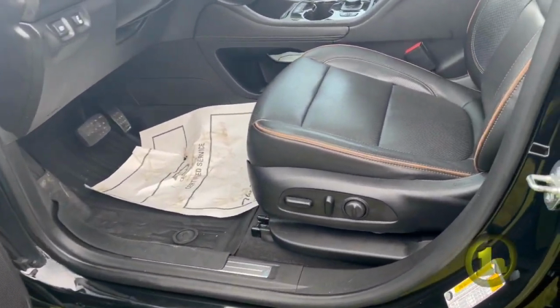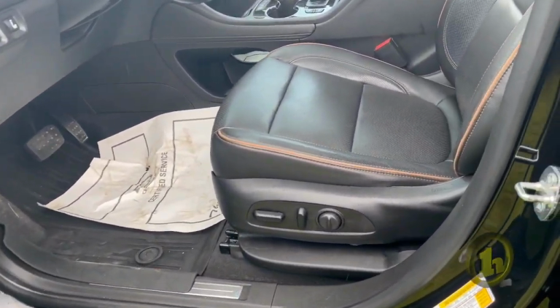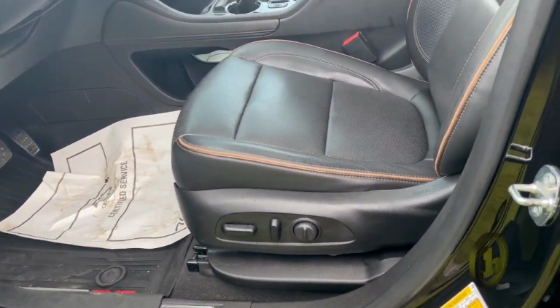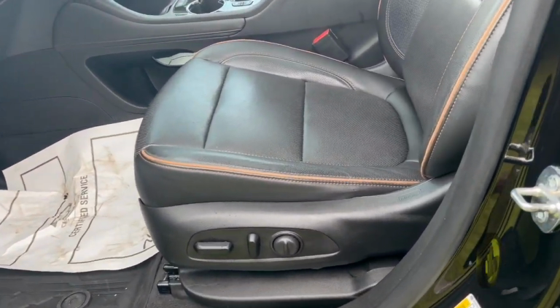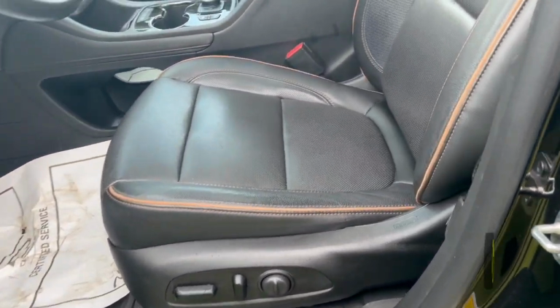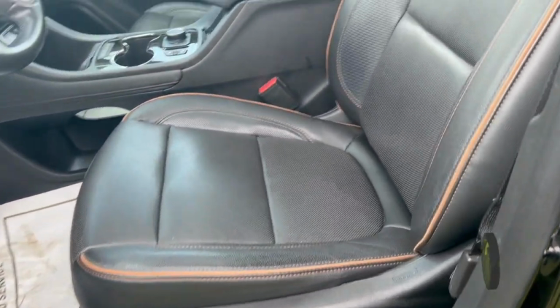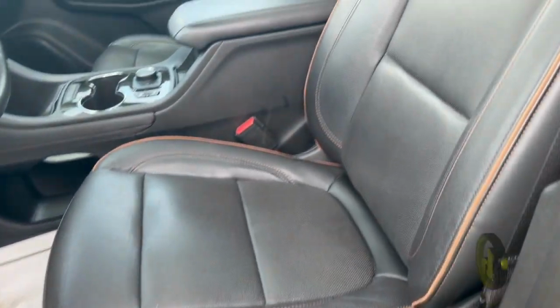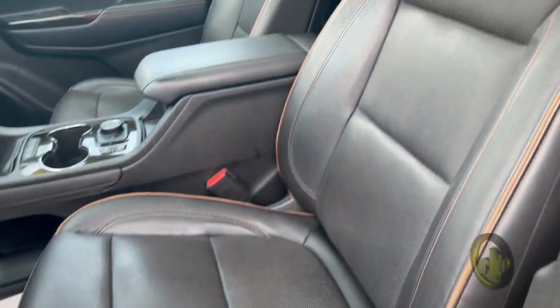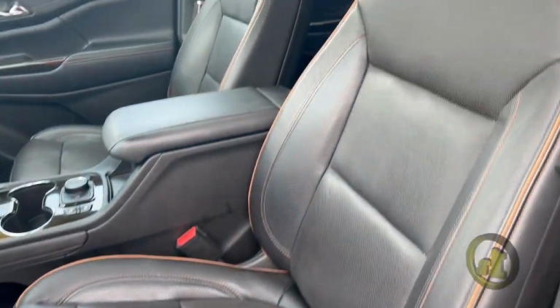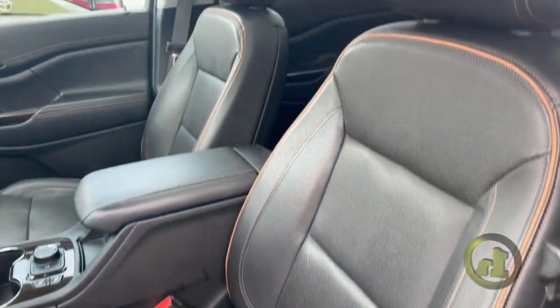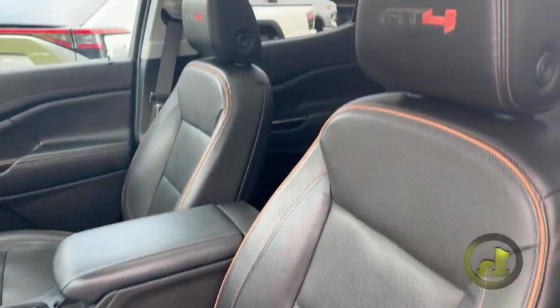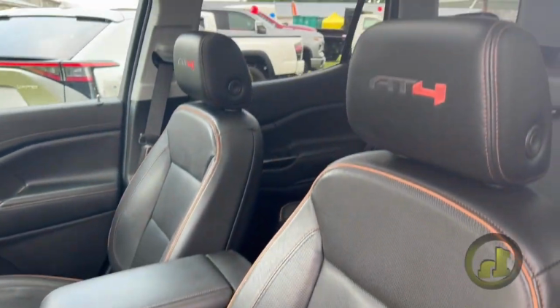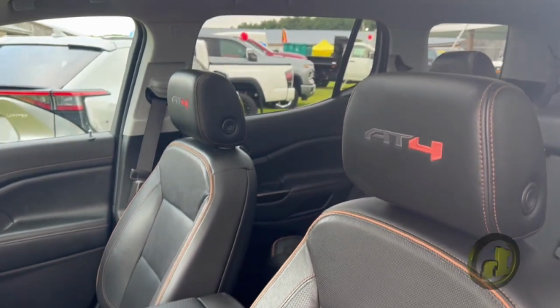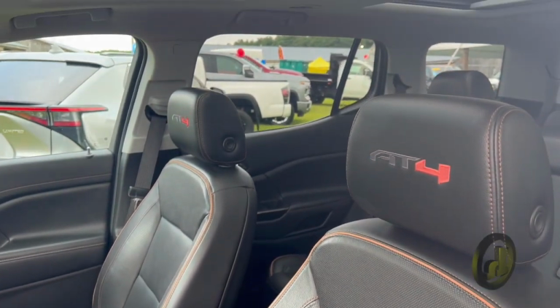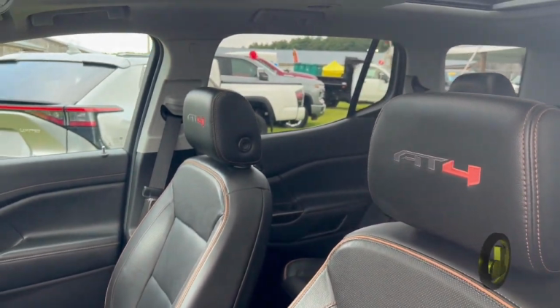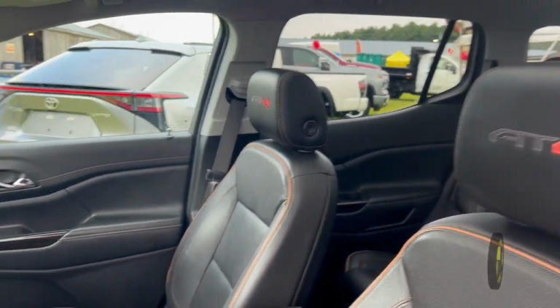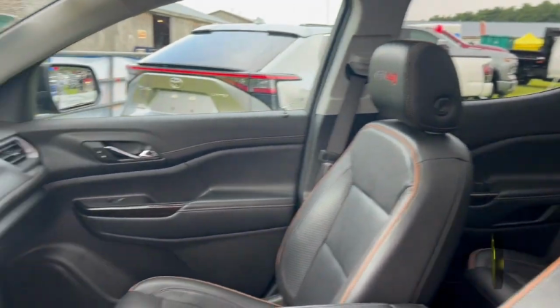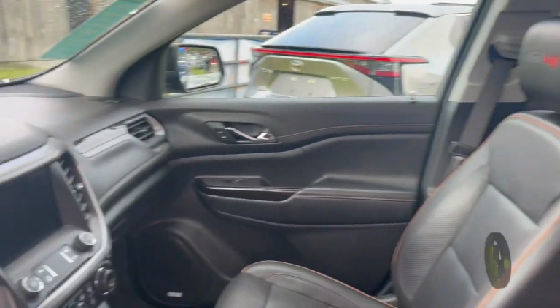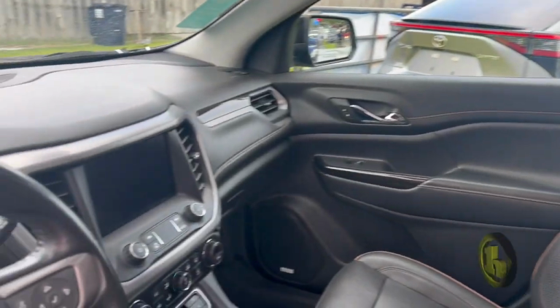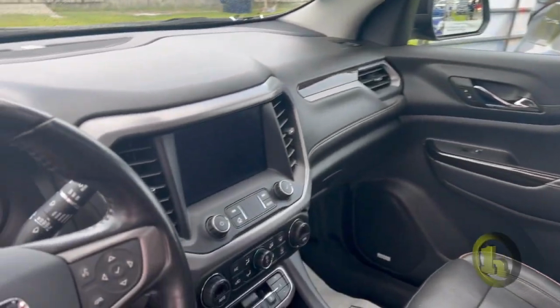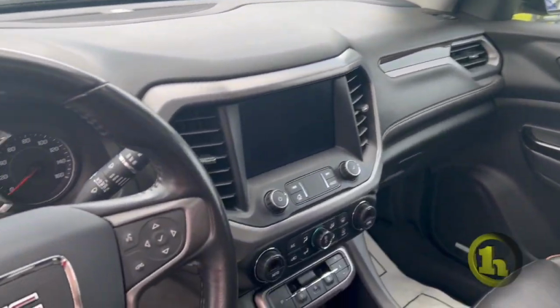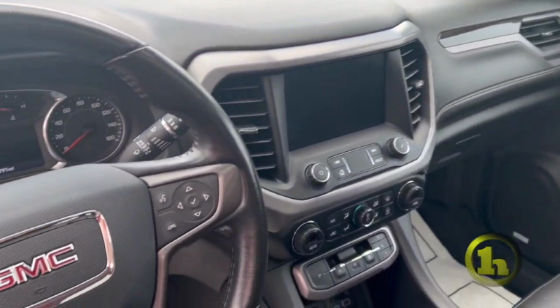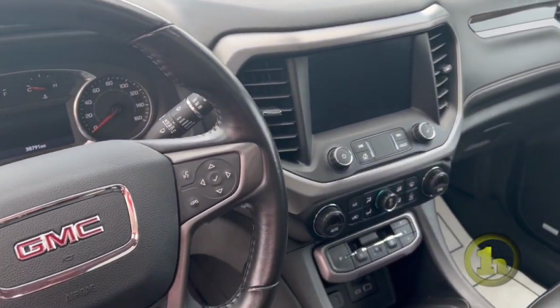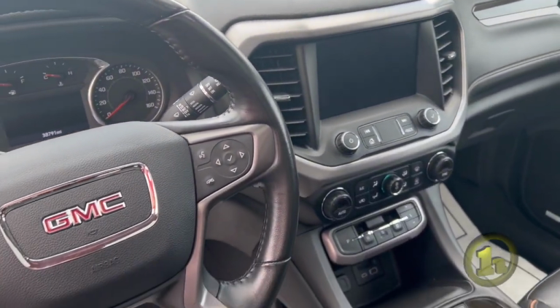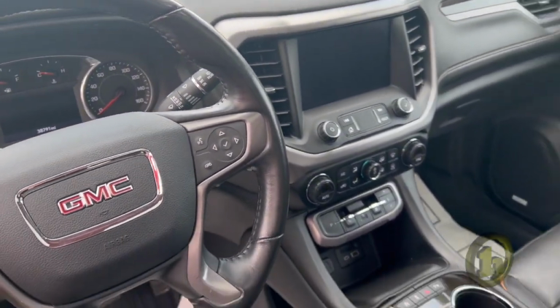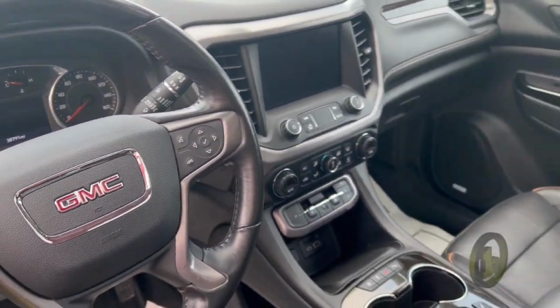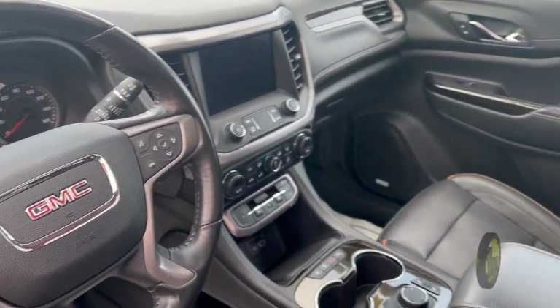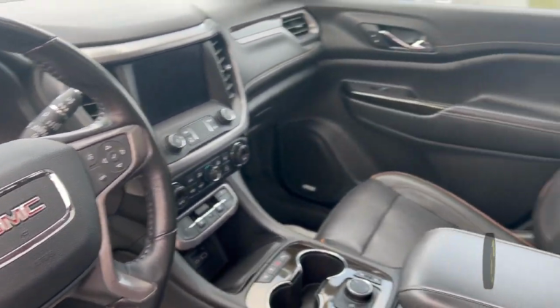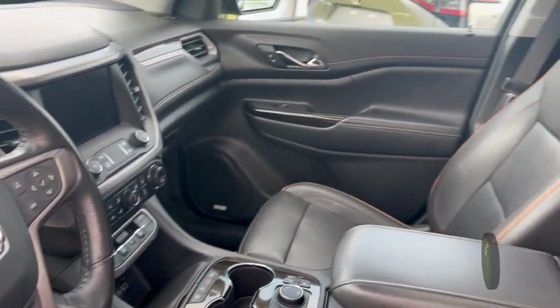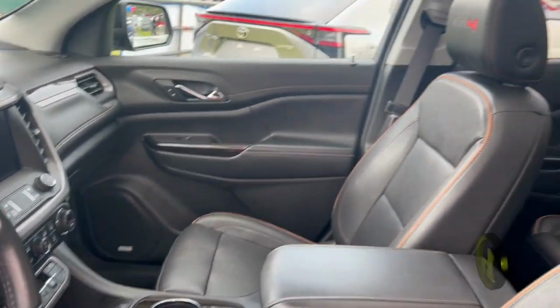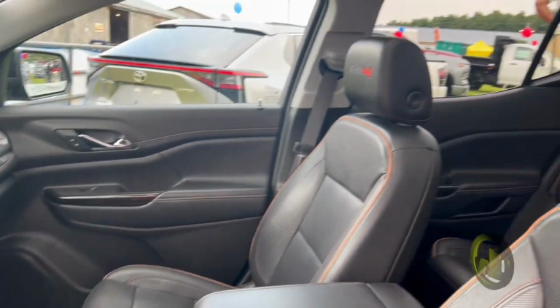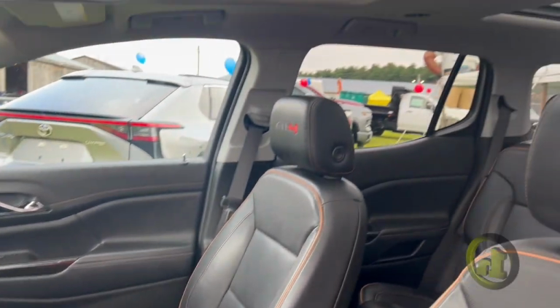Leather seats, eight-way adjustable, and extra storage there in the center compartment where the shifter used to be on past models.